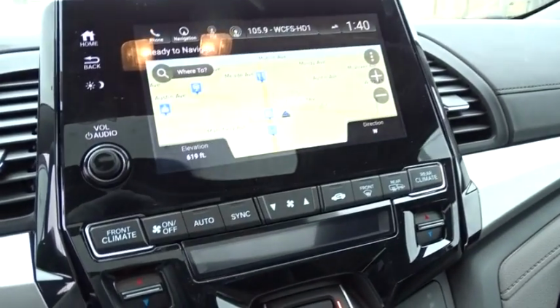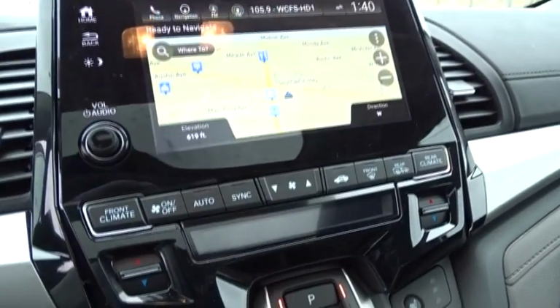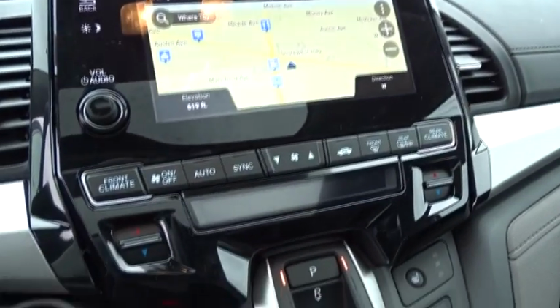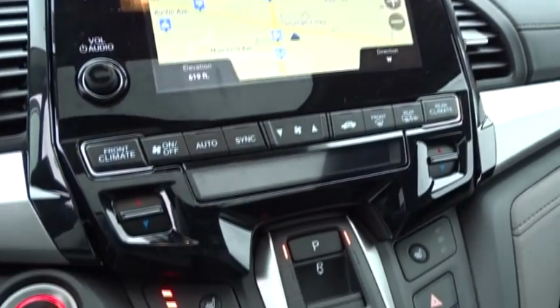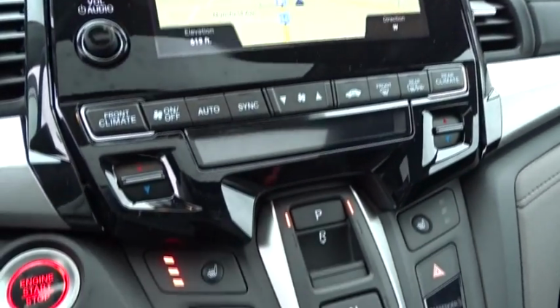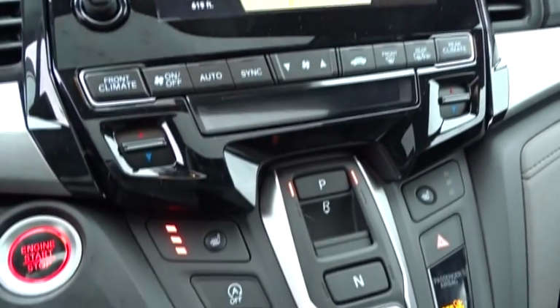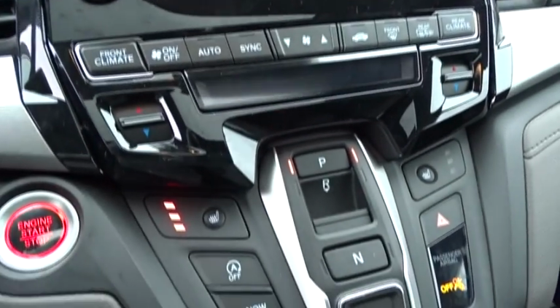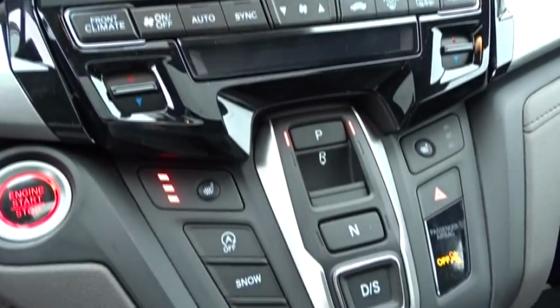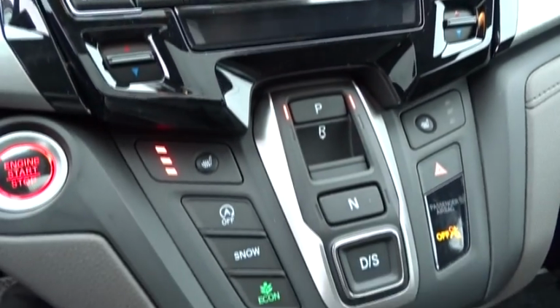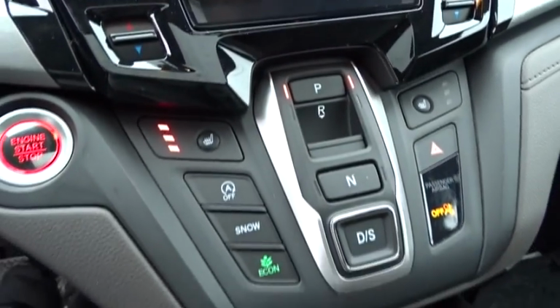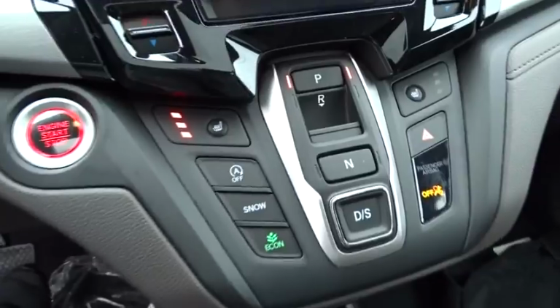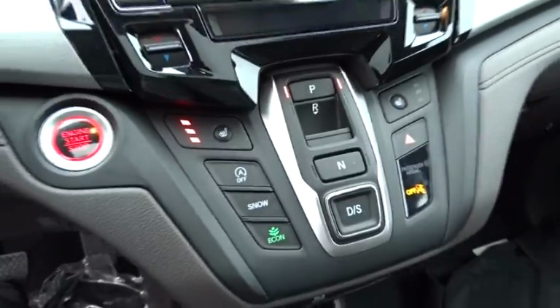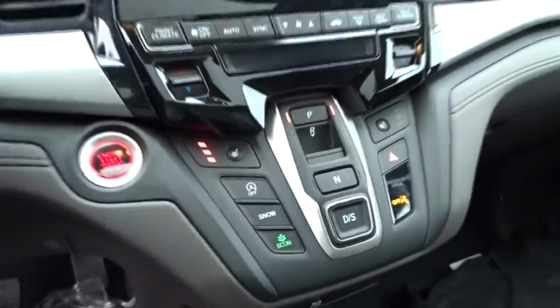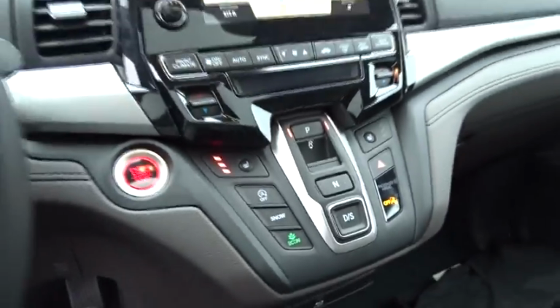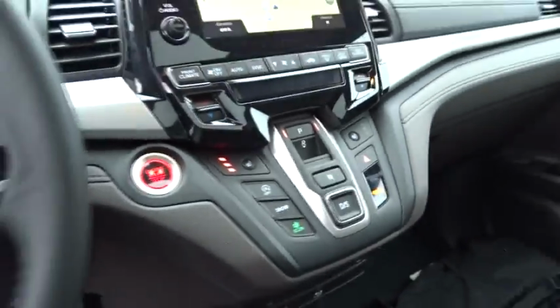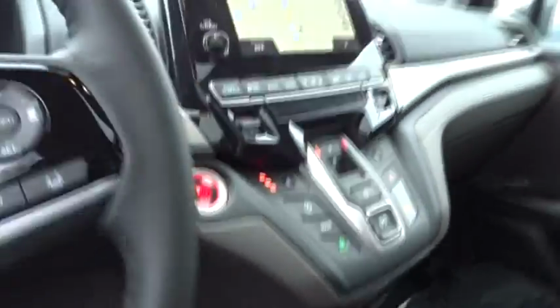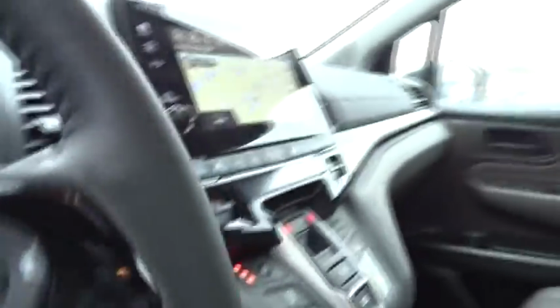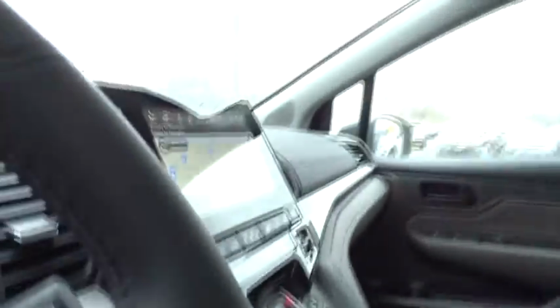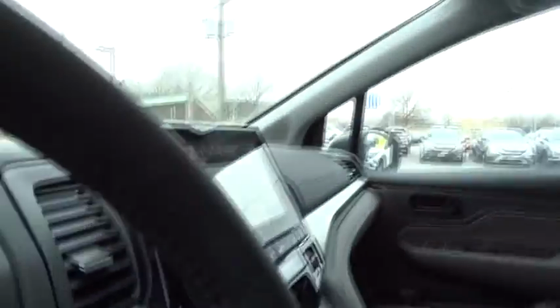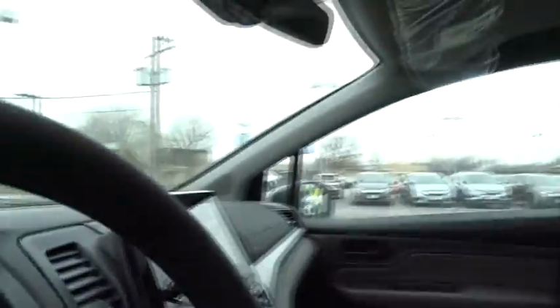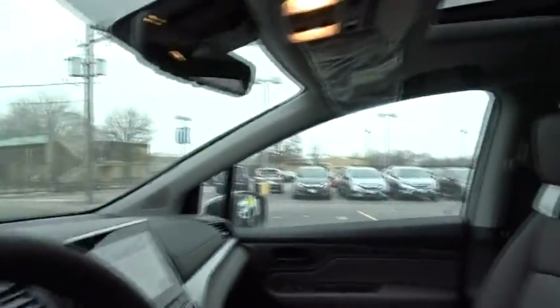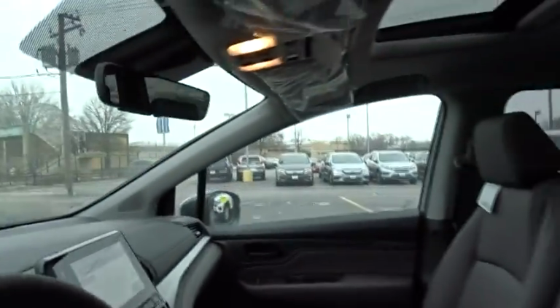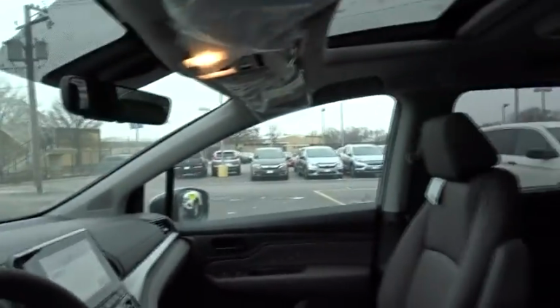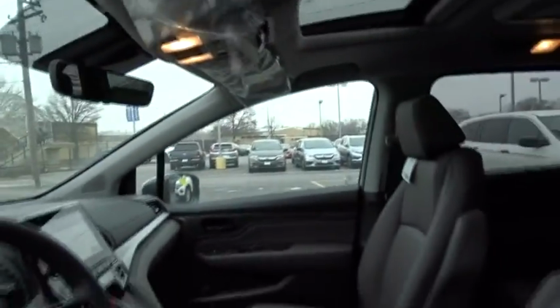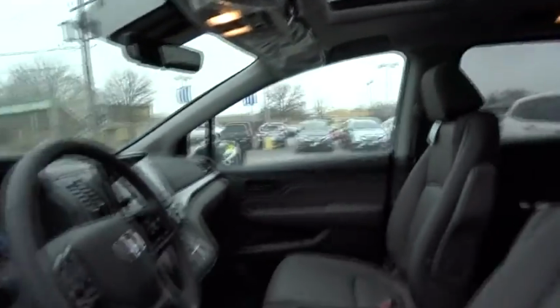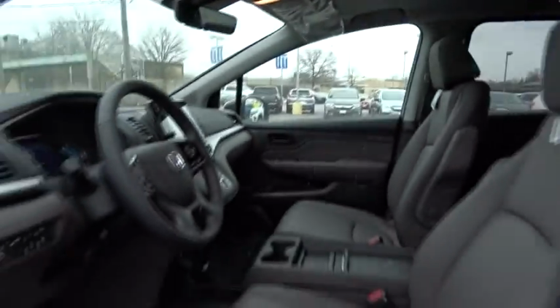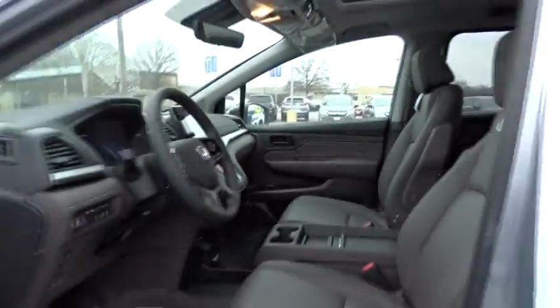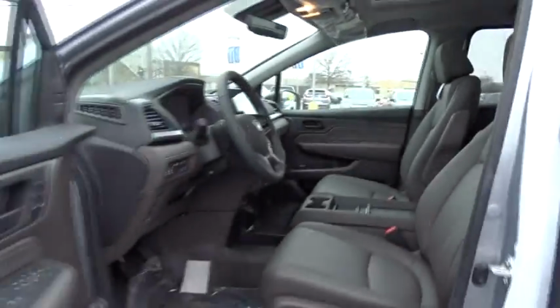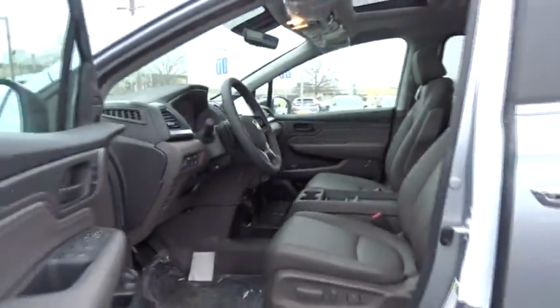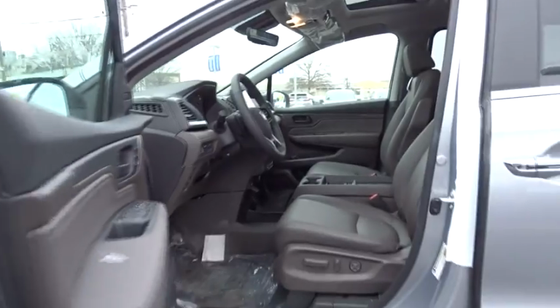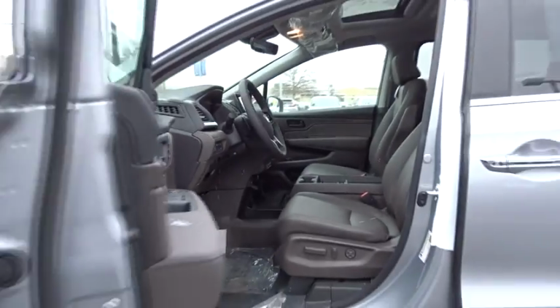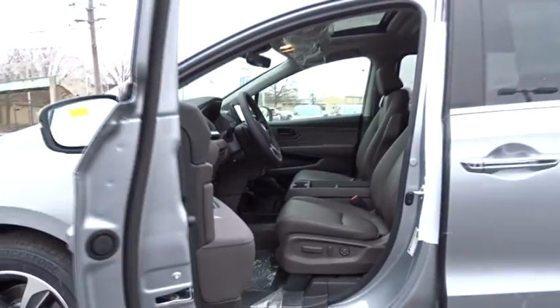Power windows, compass, rear window defroster, electronic stability control, trip computer, heated front seats, entertainment system, tachometer.